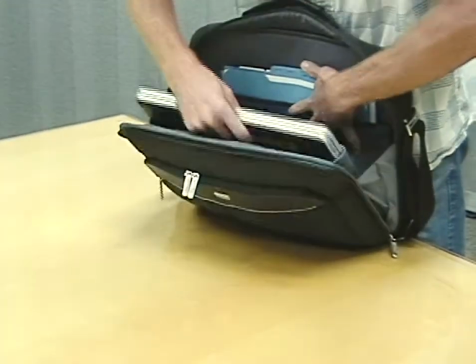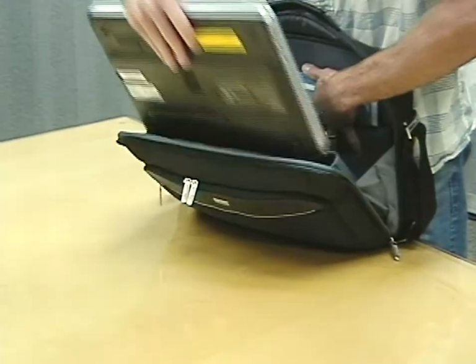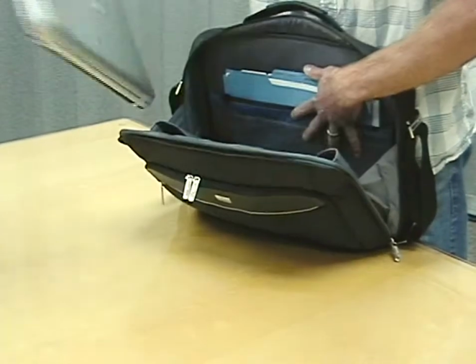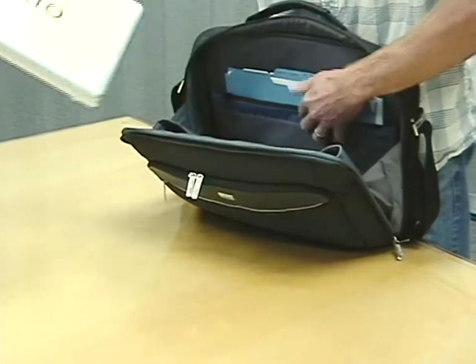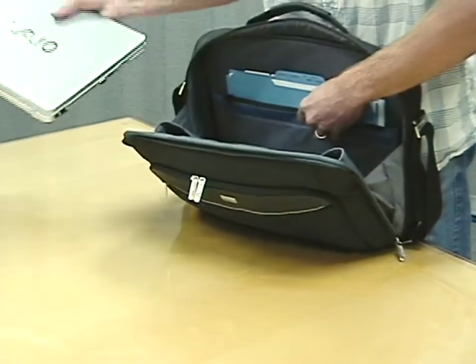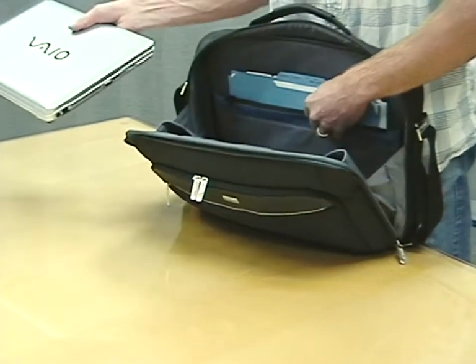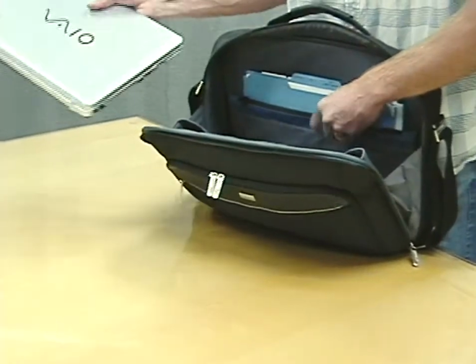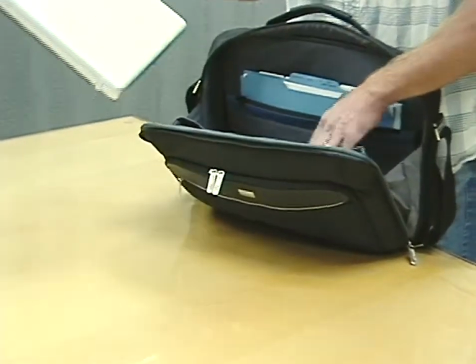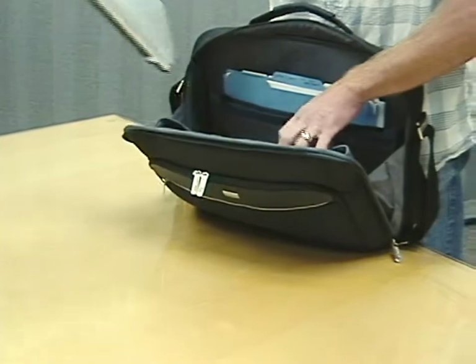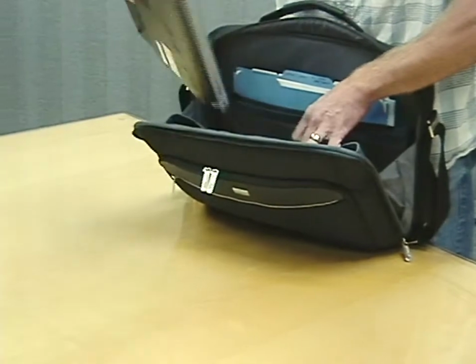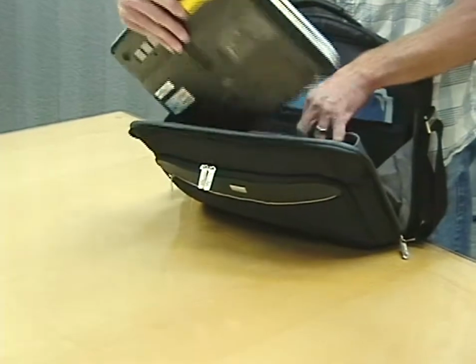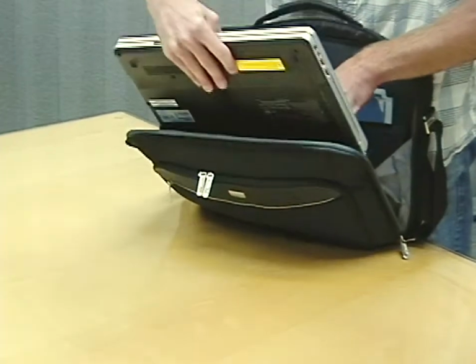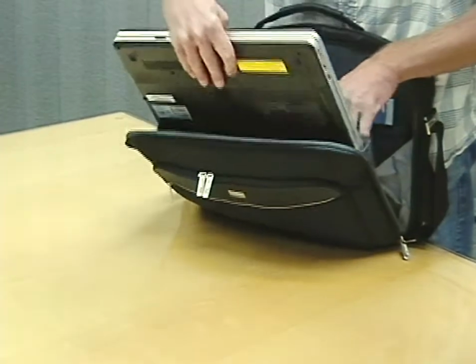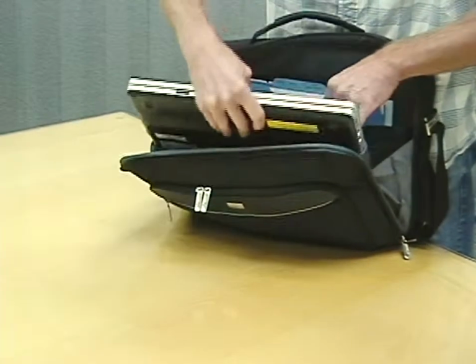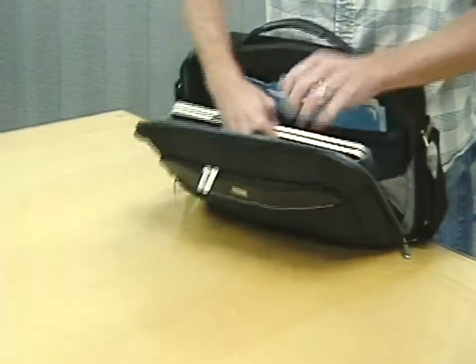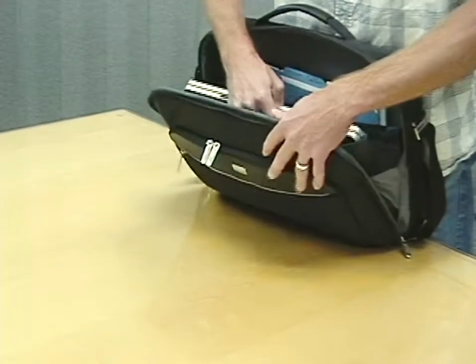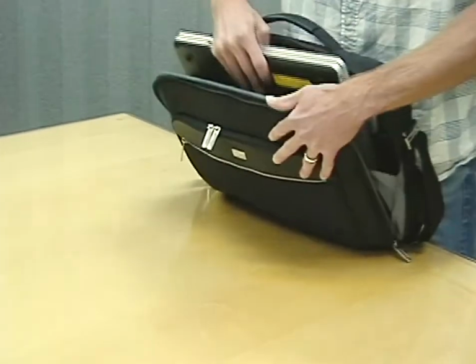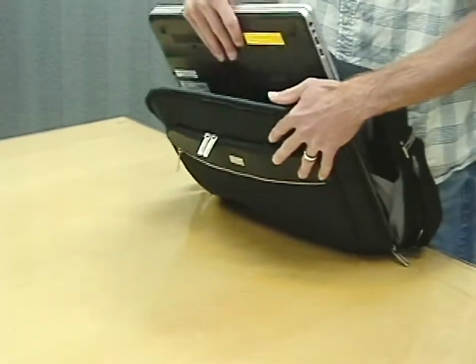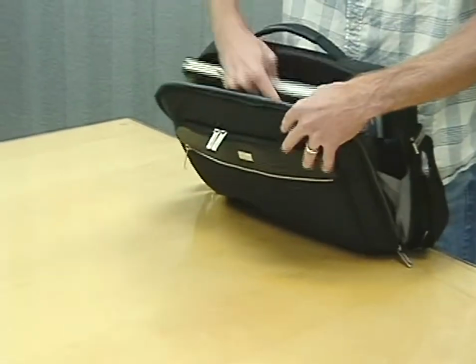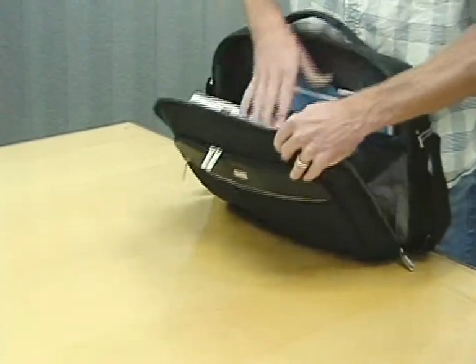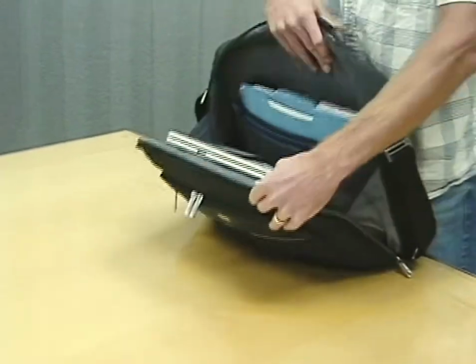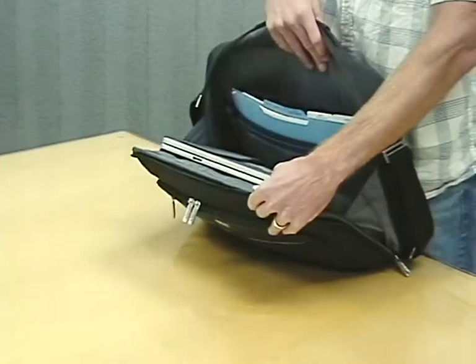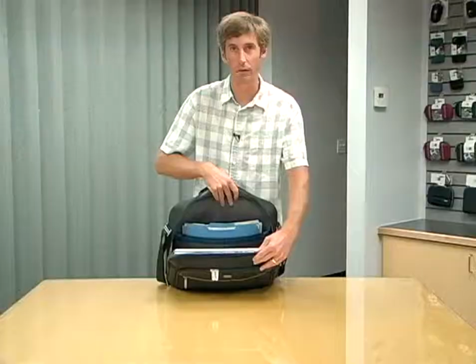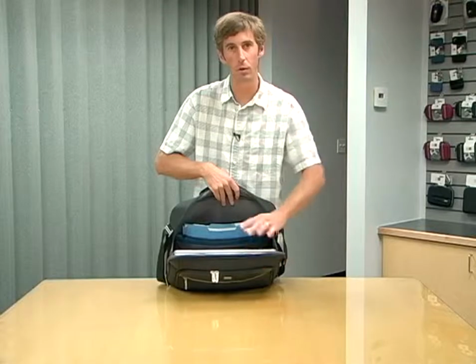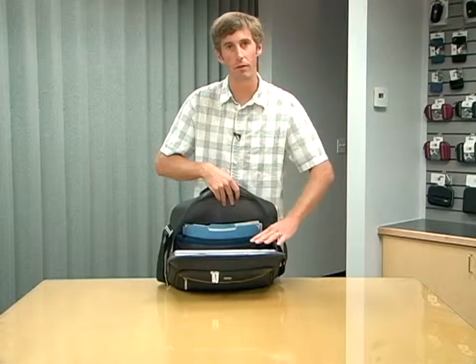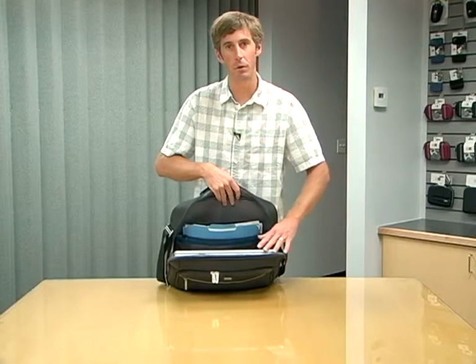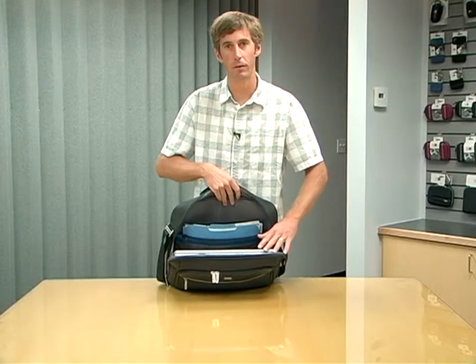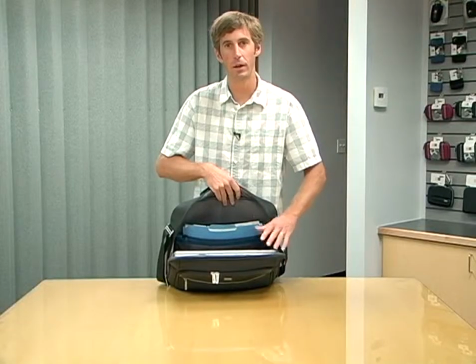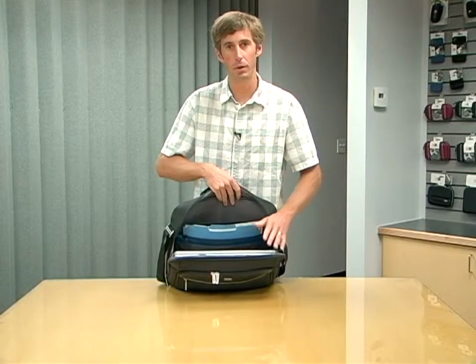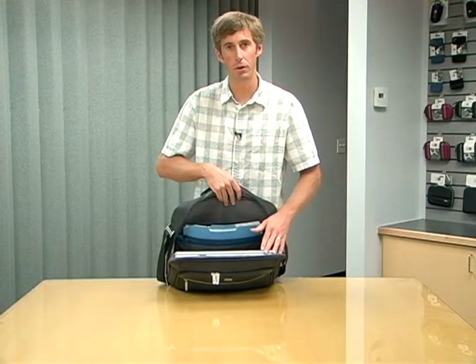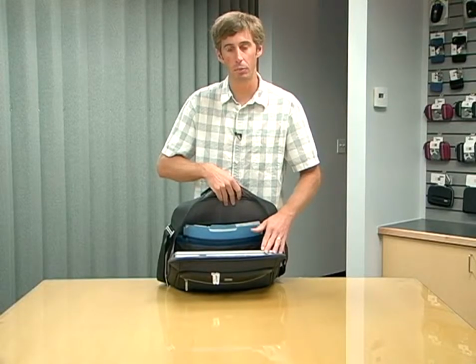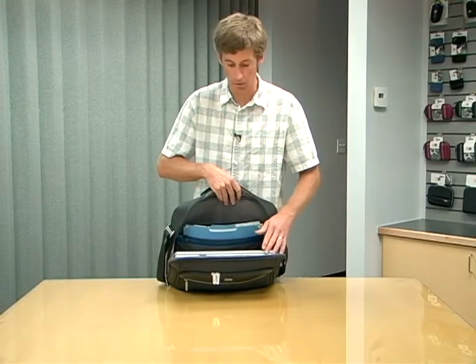you achieve a perfect fit for any laptop from 12 inches to 16 inches. Once adjusted, it's easy to insert and remove the computer from the case and you always have a perfect fit keeping it secure and protected.